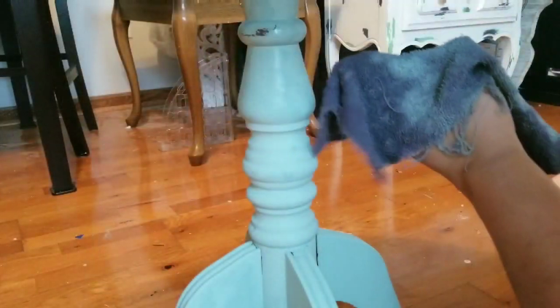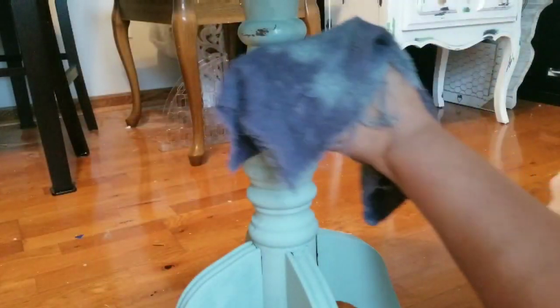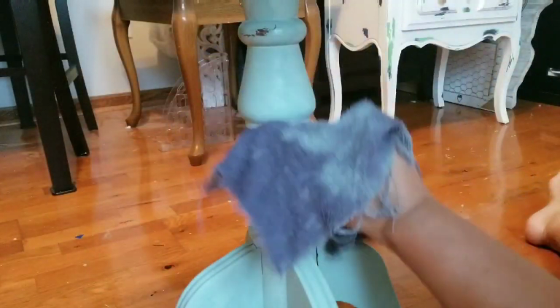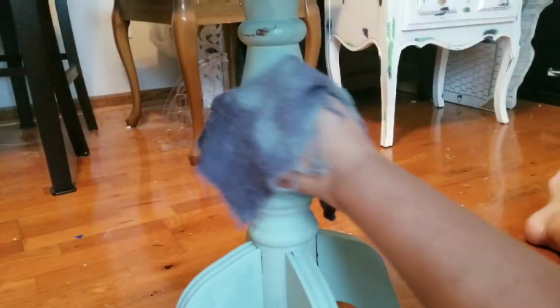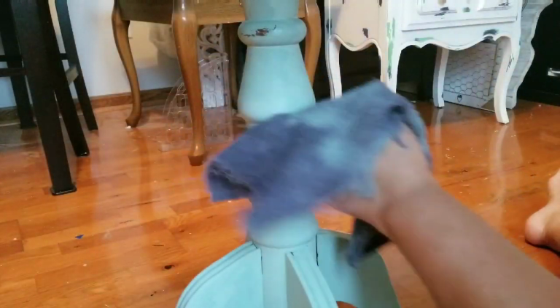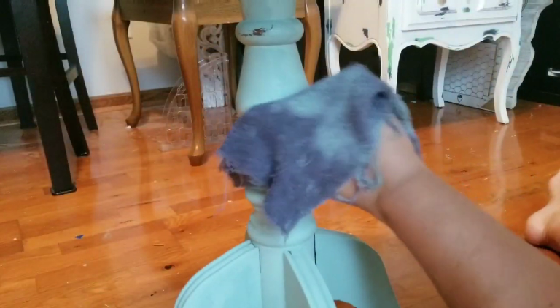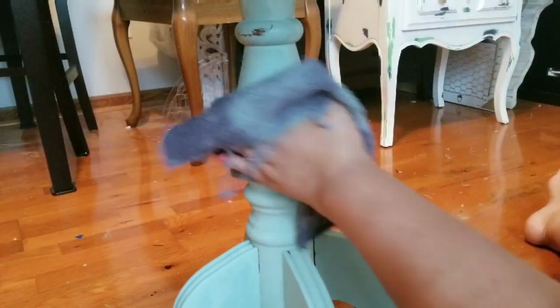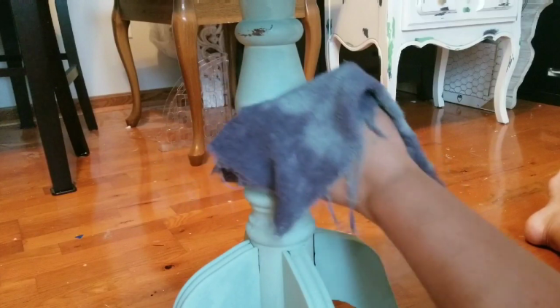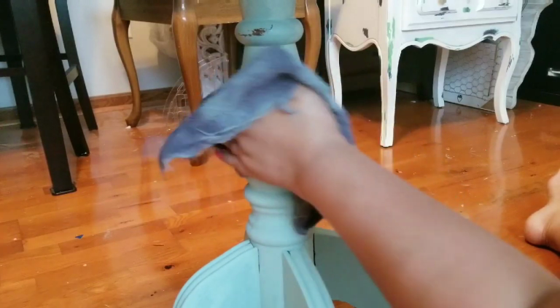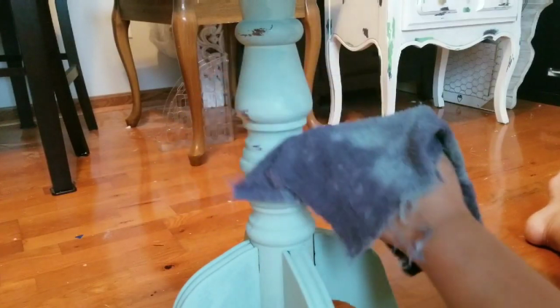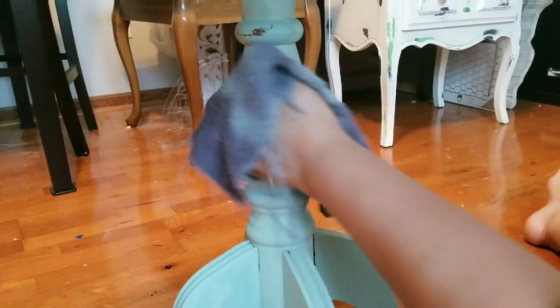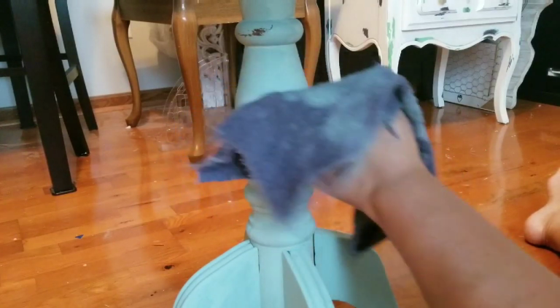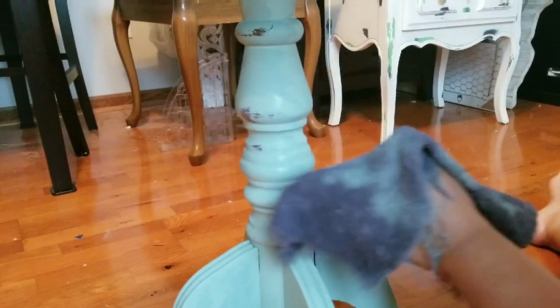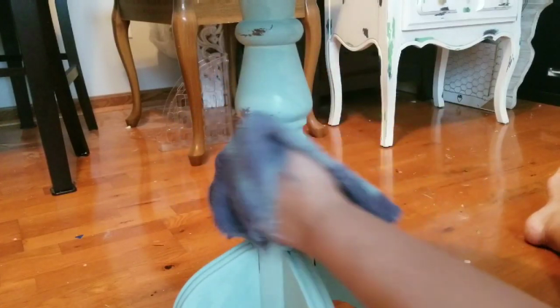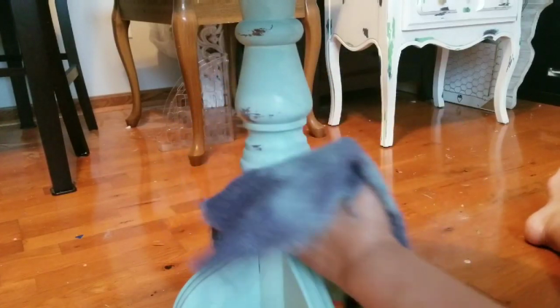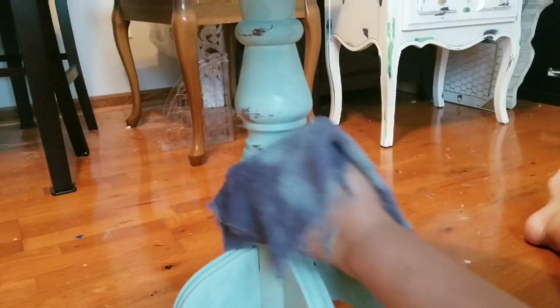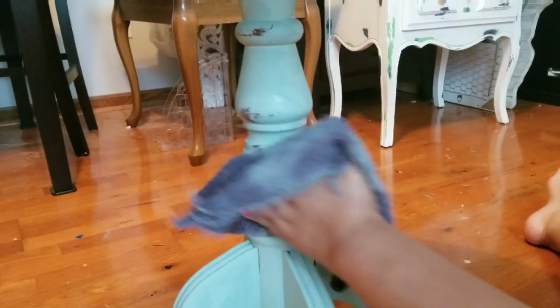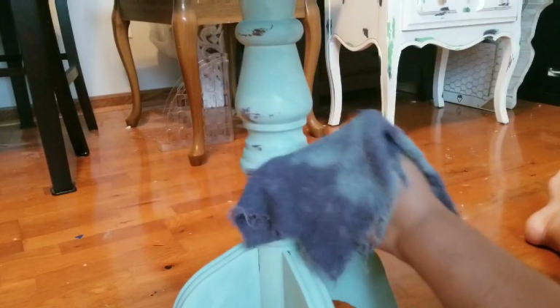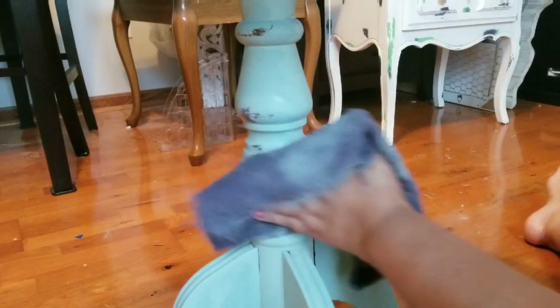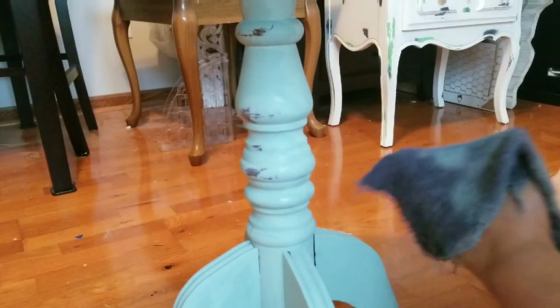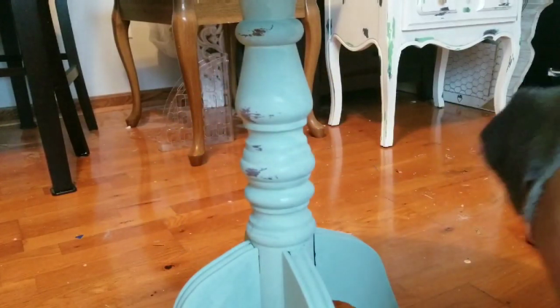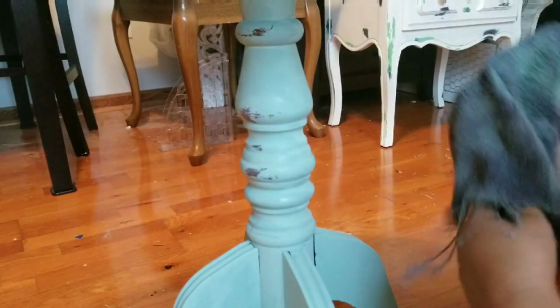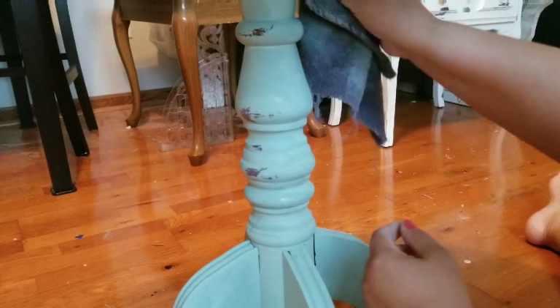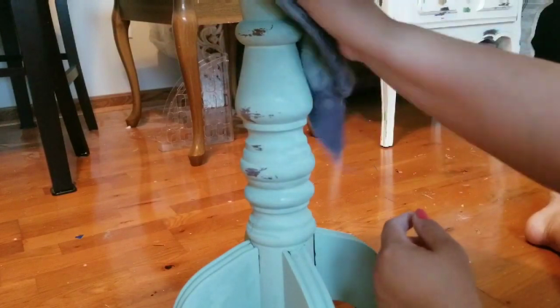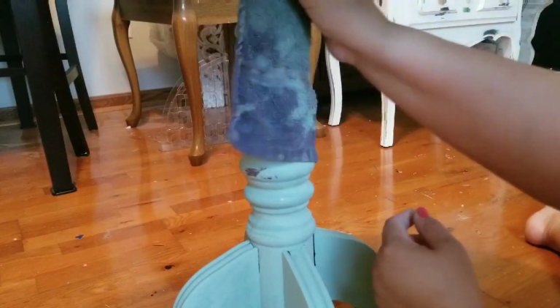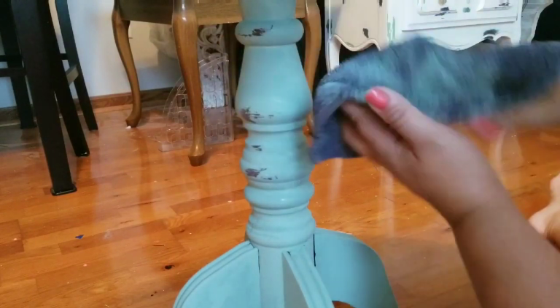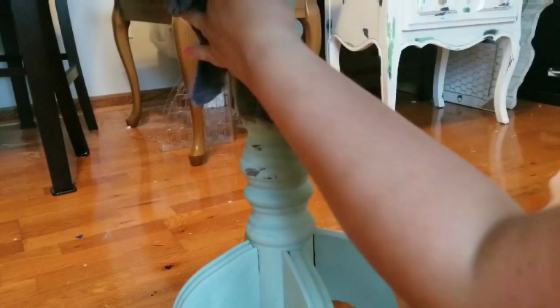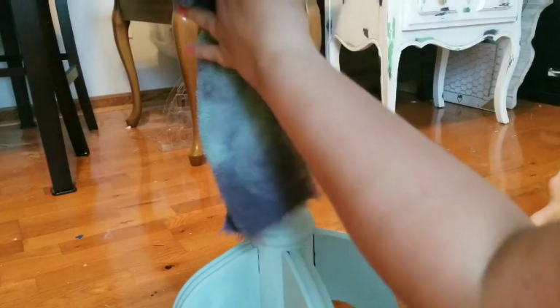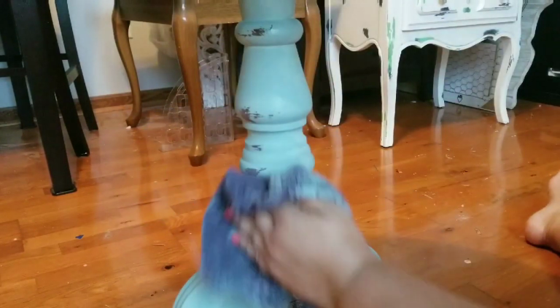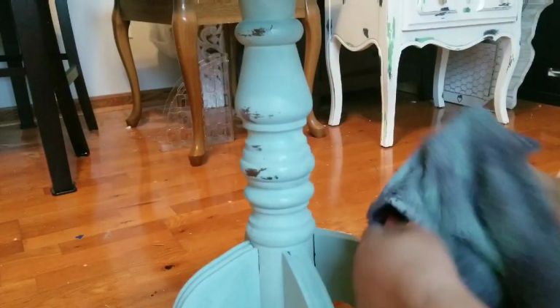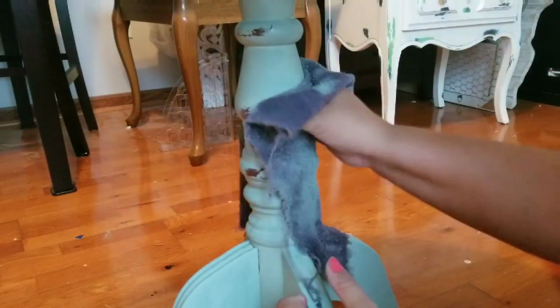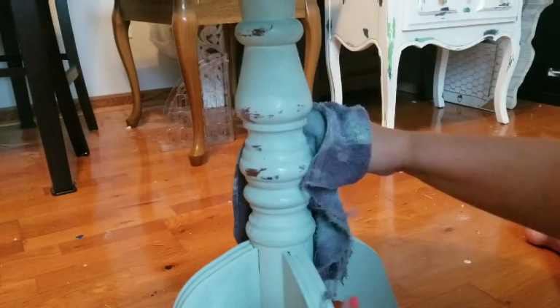Wet distressing works marvelously for the legs of tables and even the base of this table because it has that rounded finish to it.